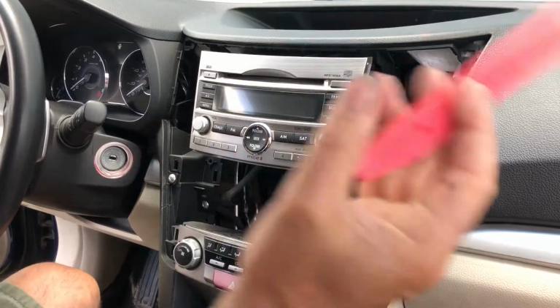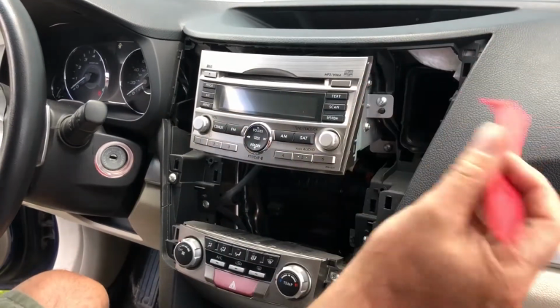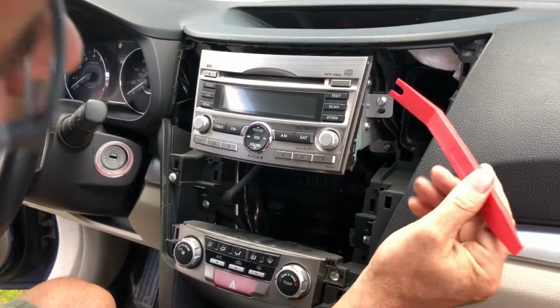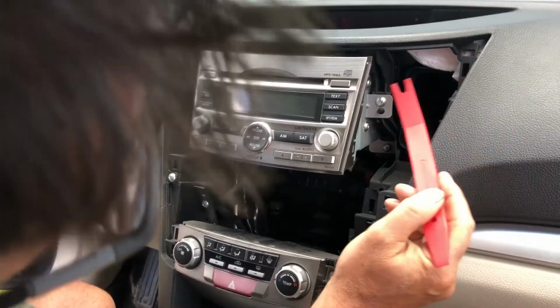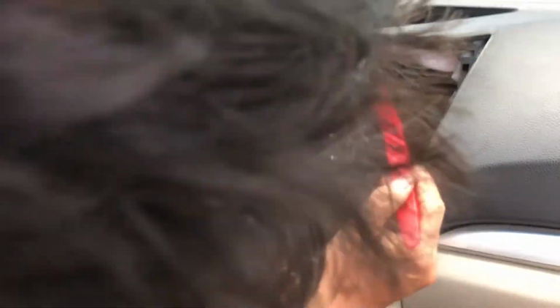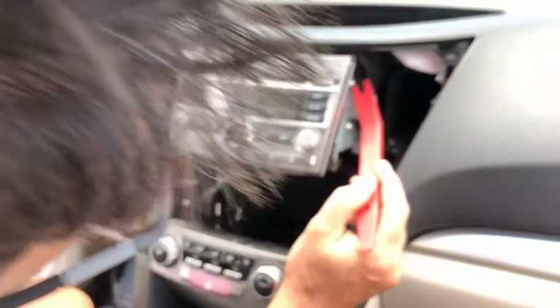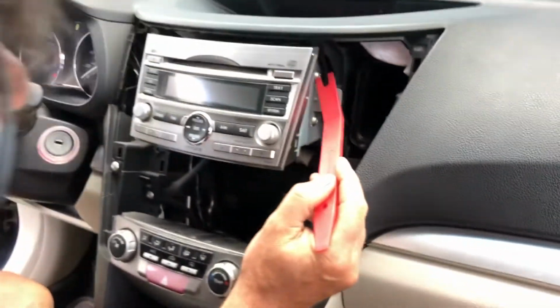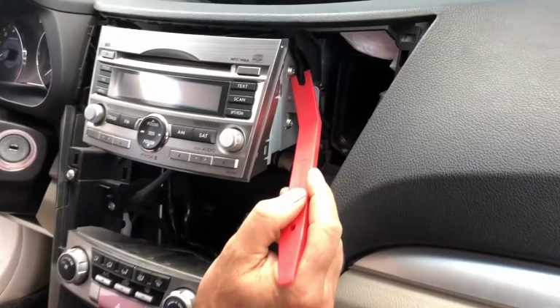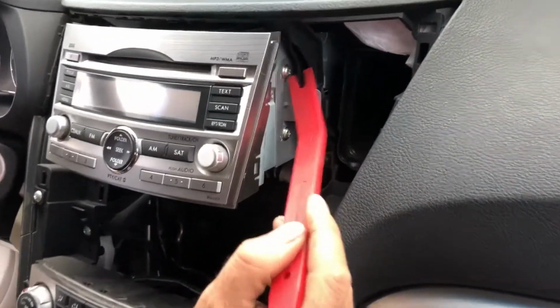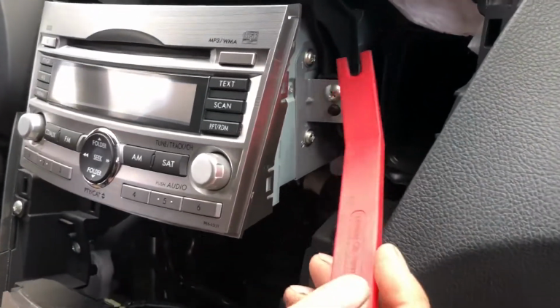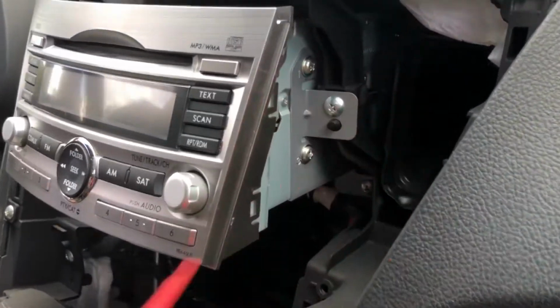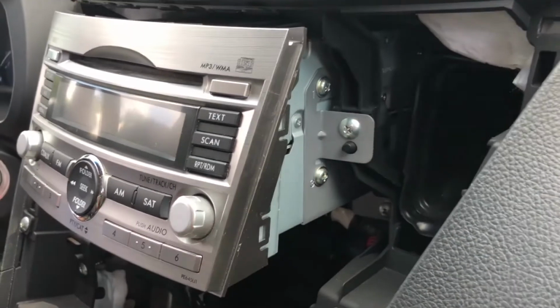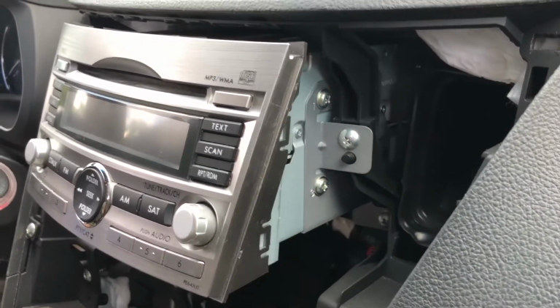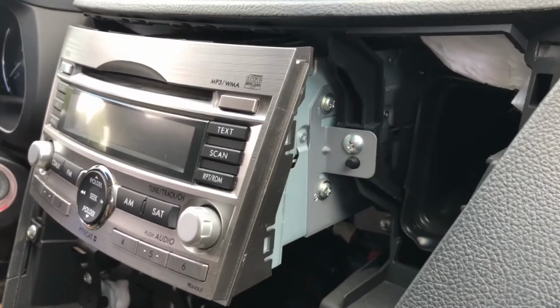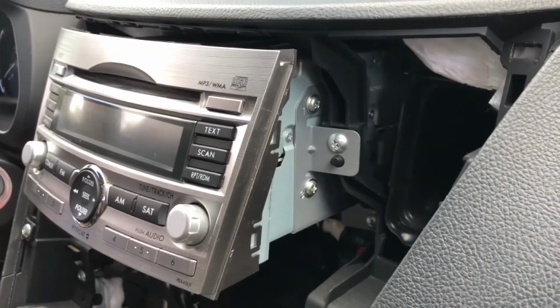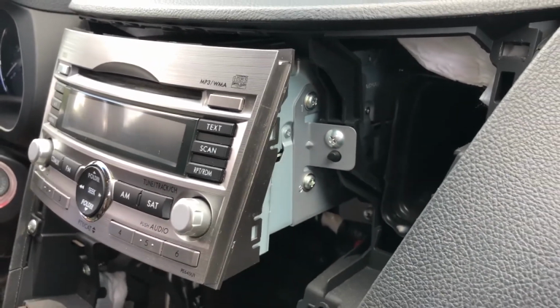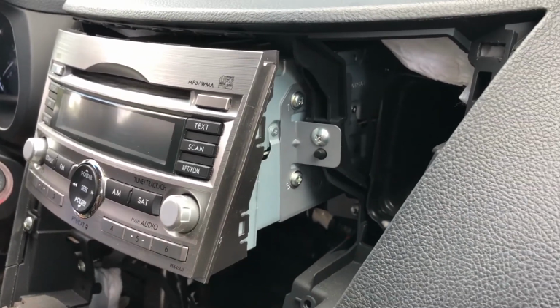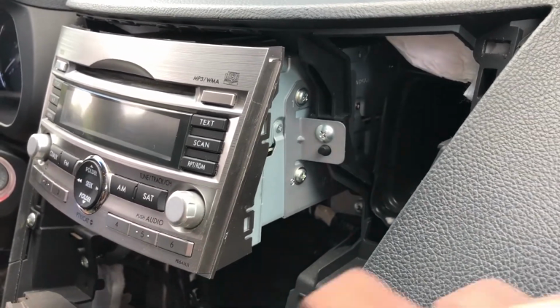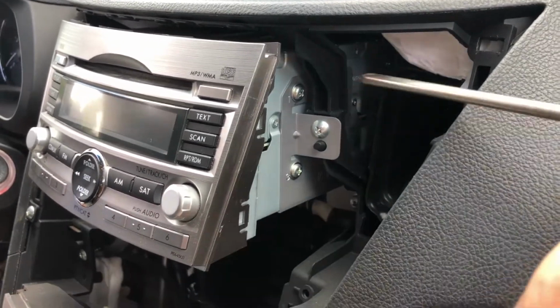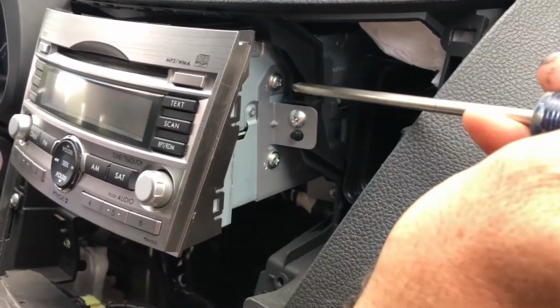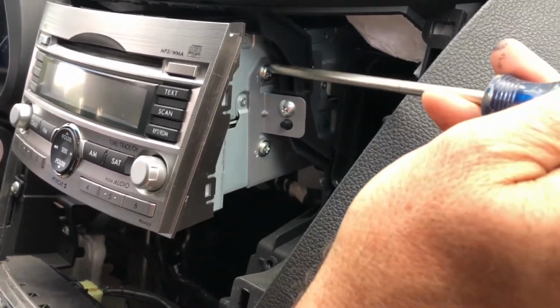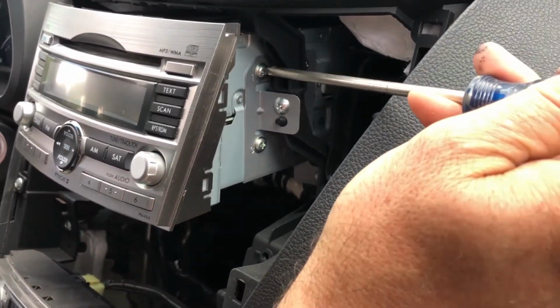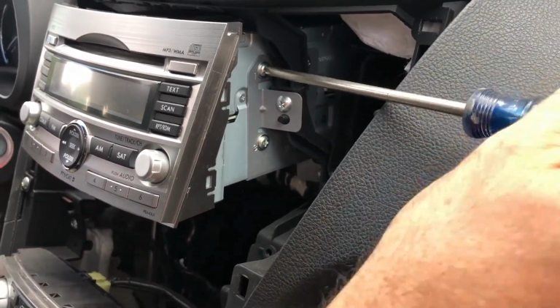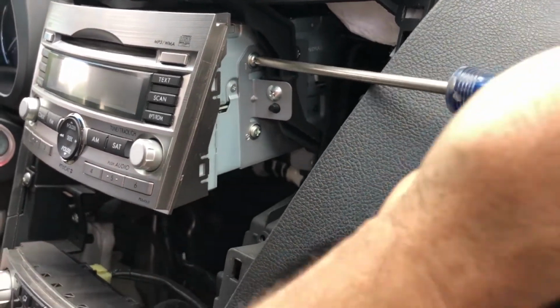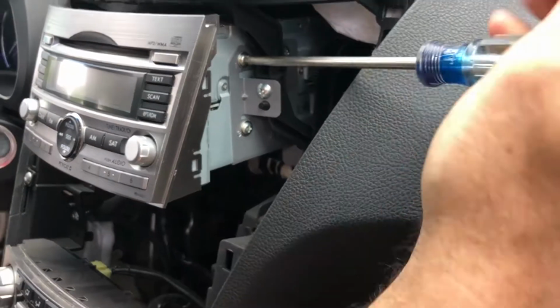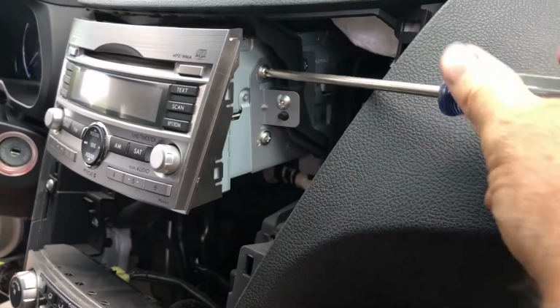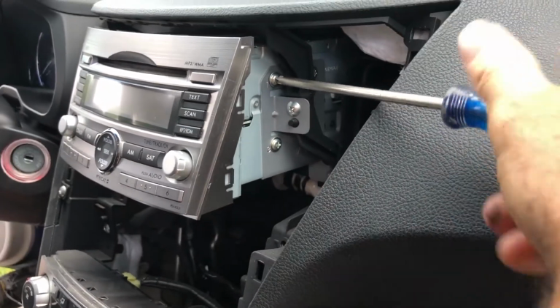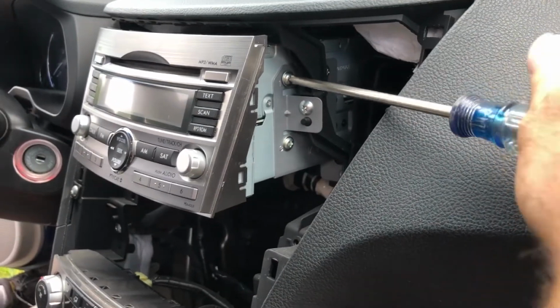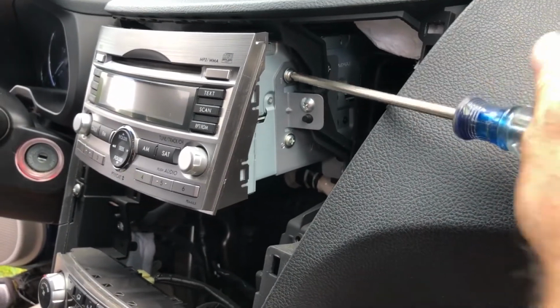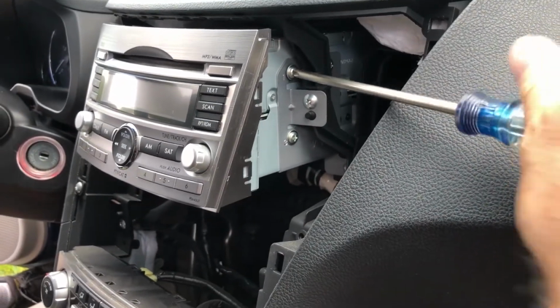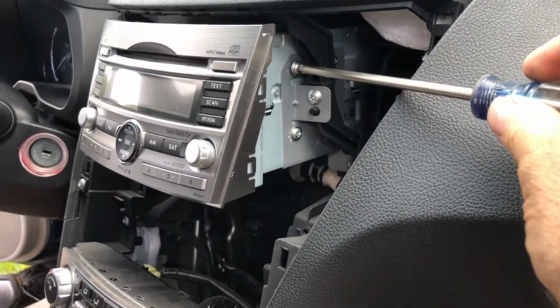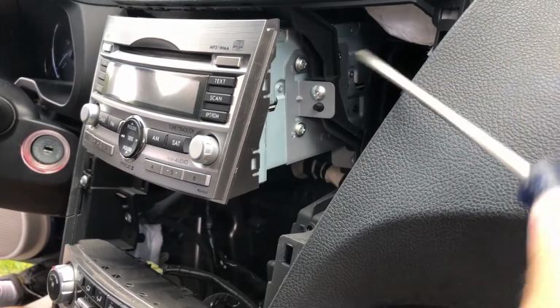You're going to see a screw right over here on the side of the radio. It's a Phillips screw. All you're going to do is loosen that screw up — you don't have to take it out all the way, just loosen it up.